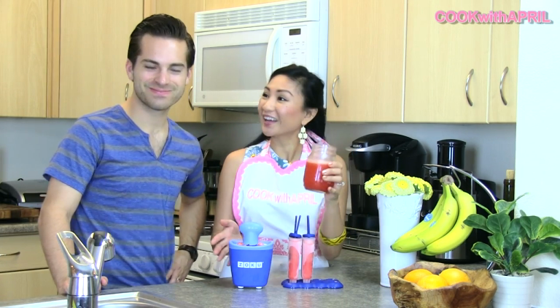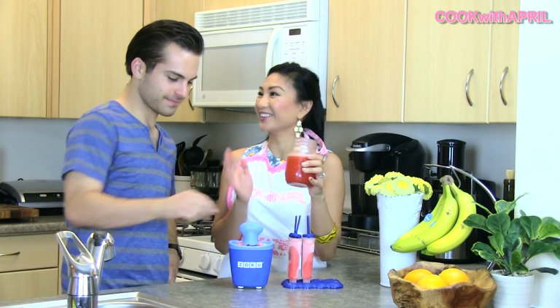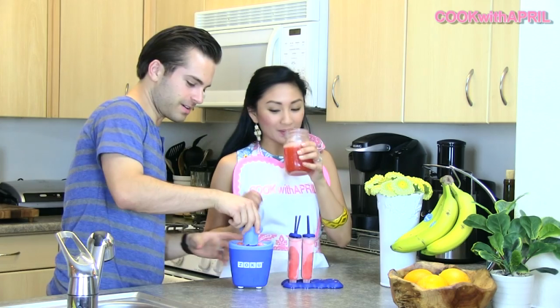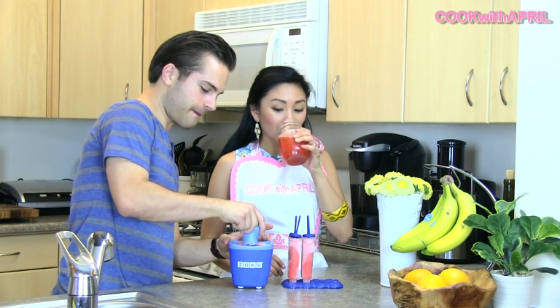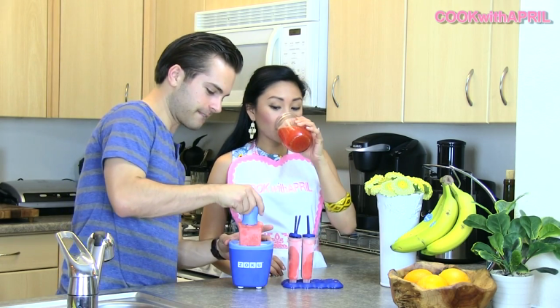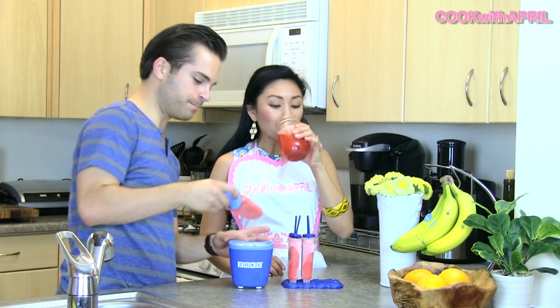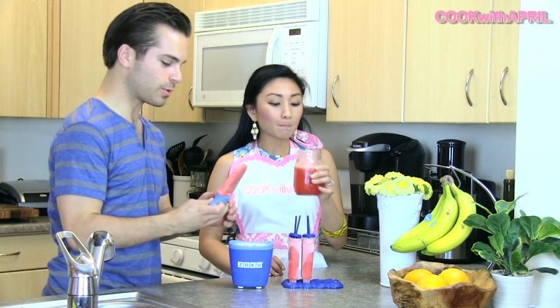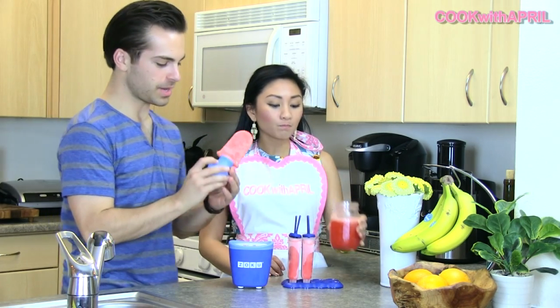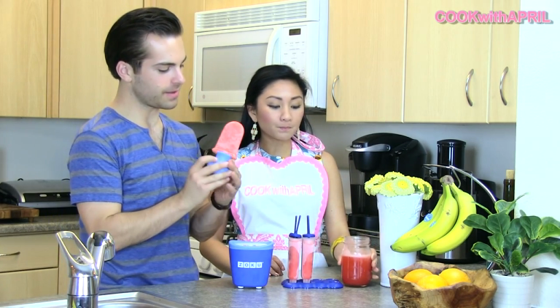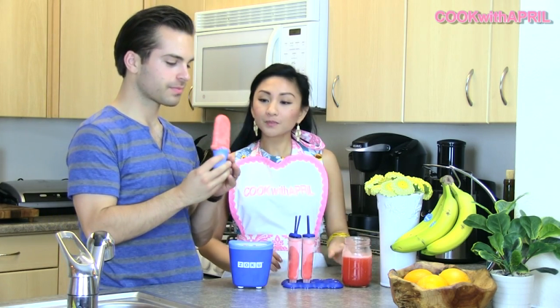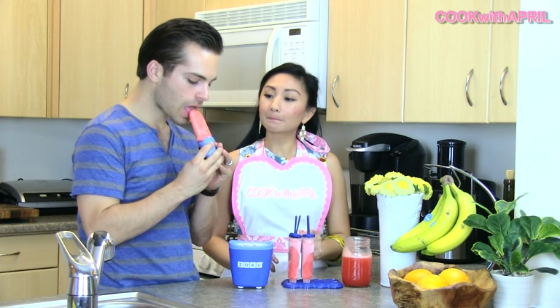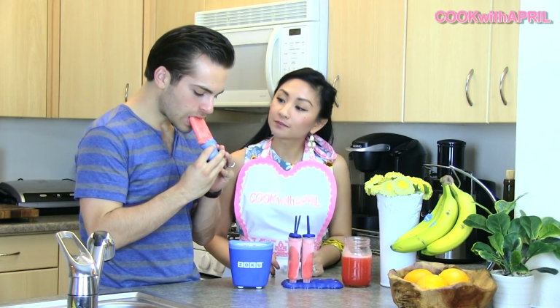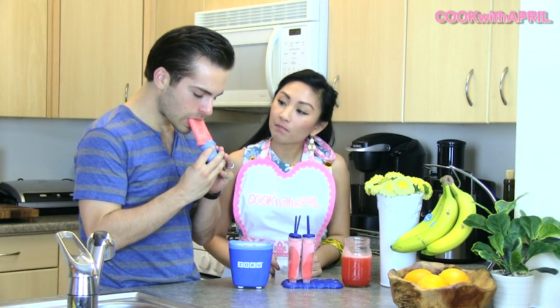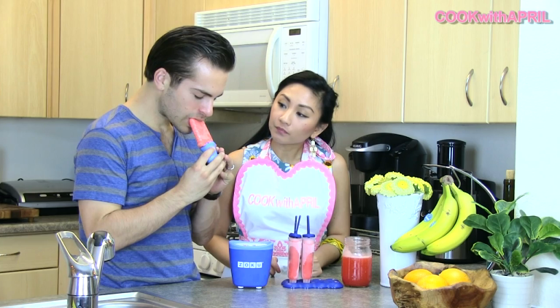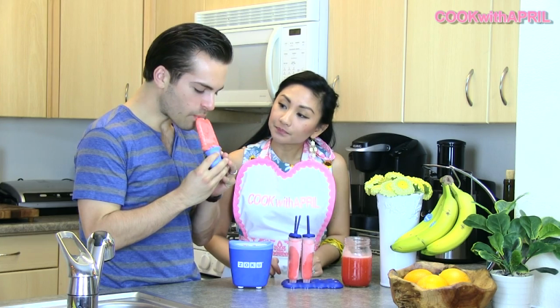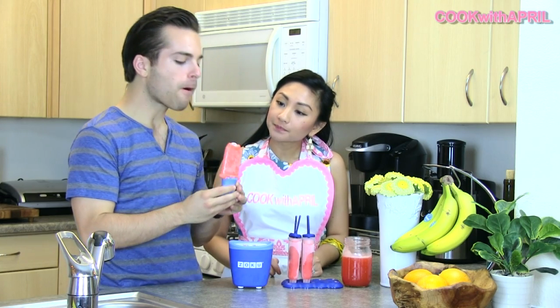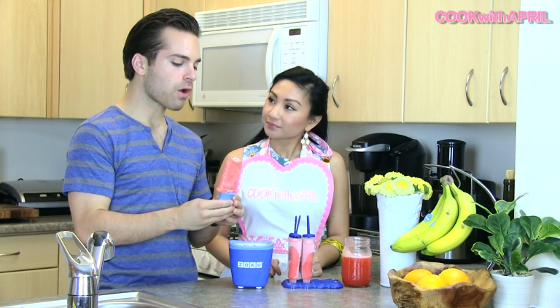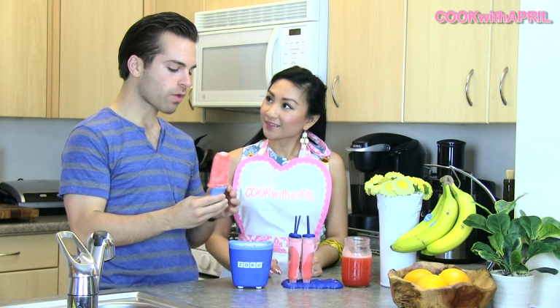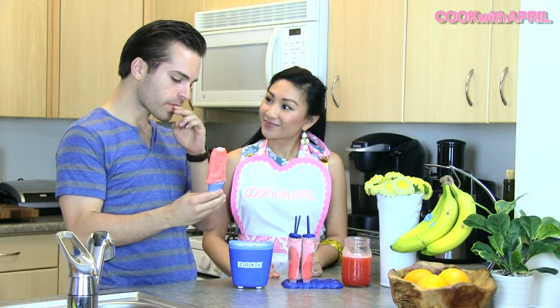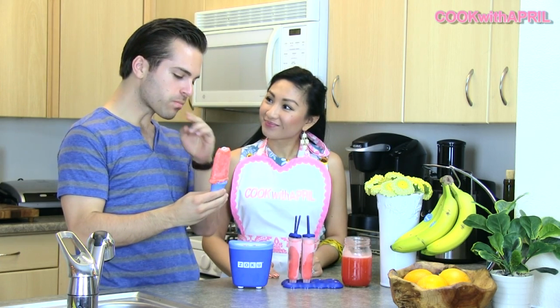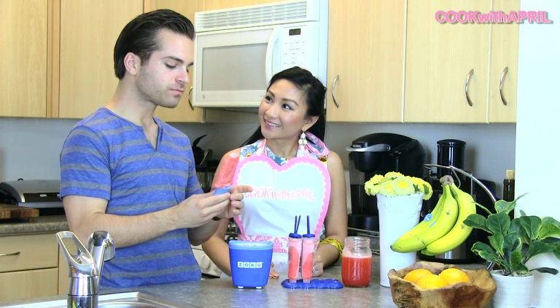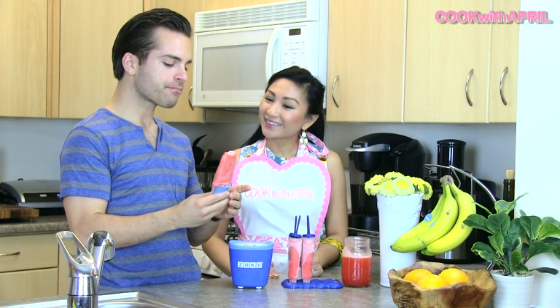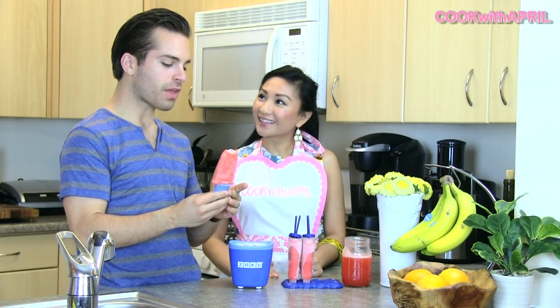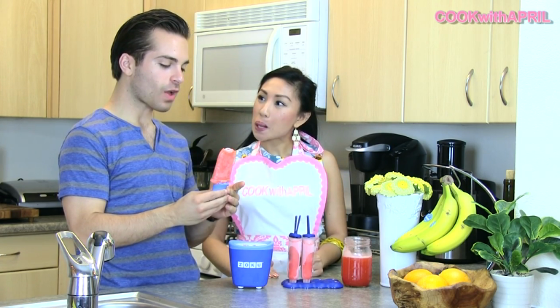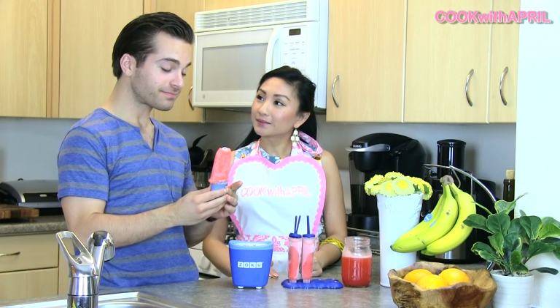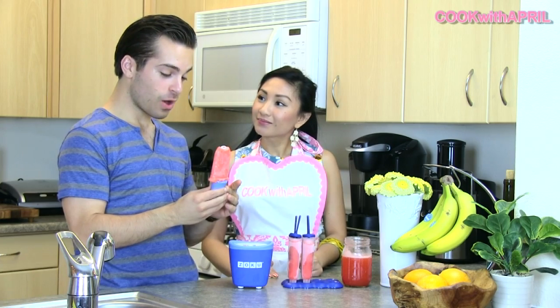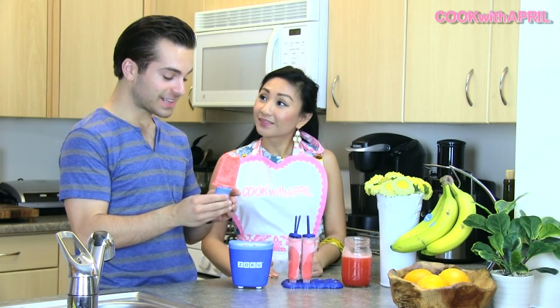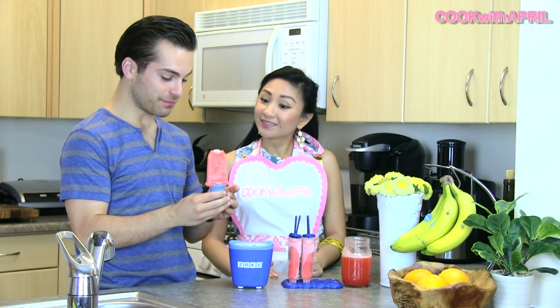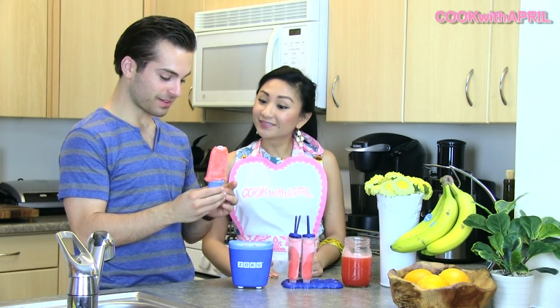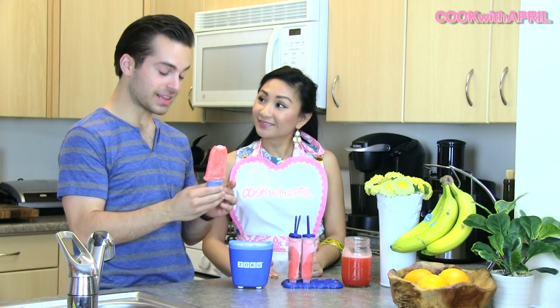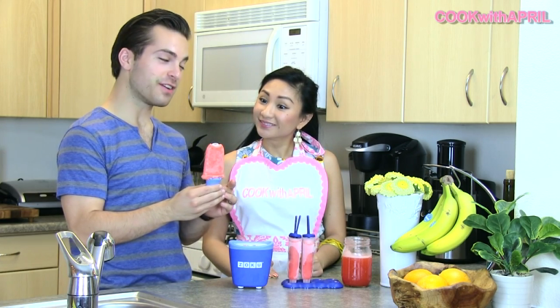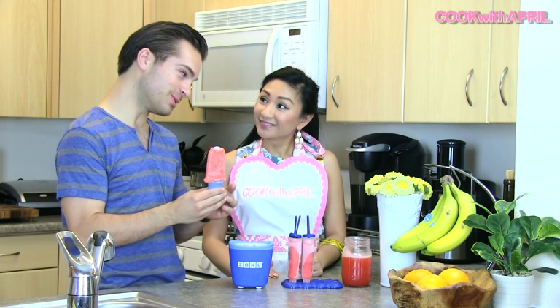So go ahead and enjoy, honey! Alright, here we go. Mmm. Oh, I like the shape of this thing. How do you like it? That's actually... it's actually very sweet.